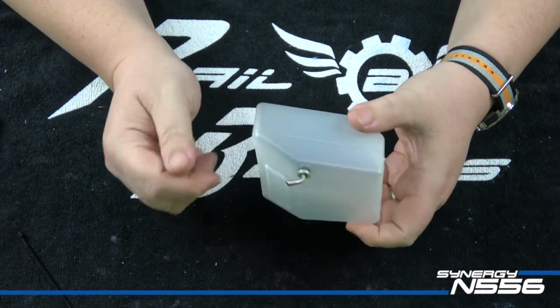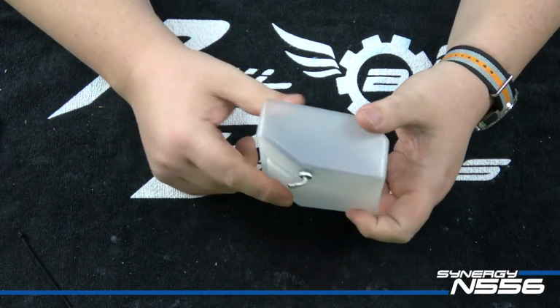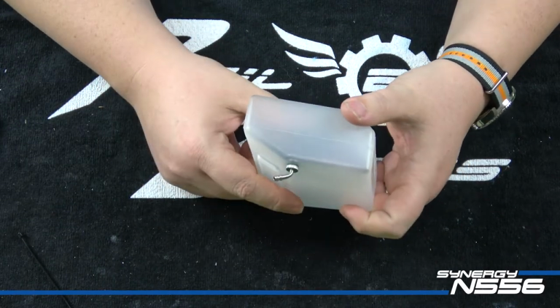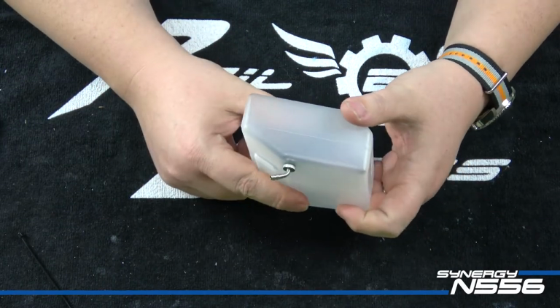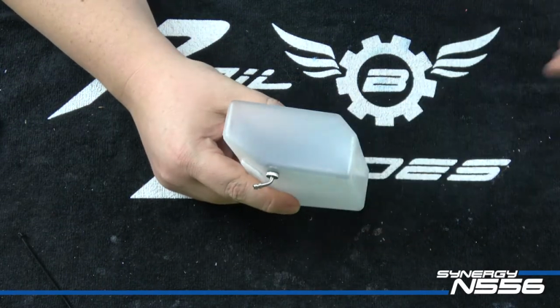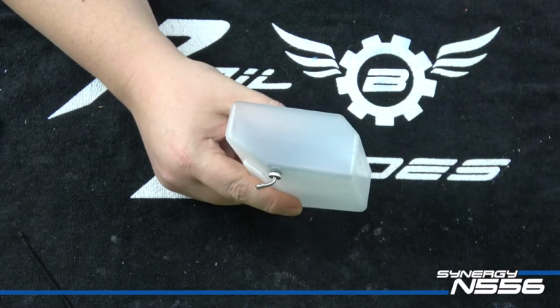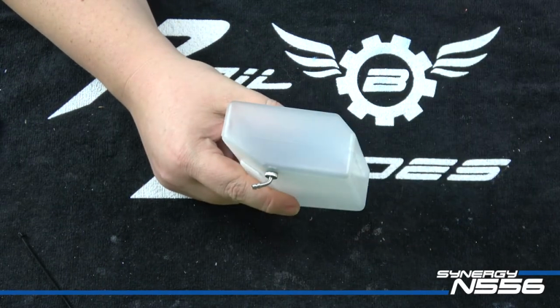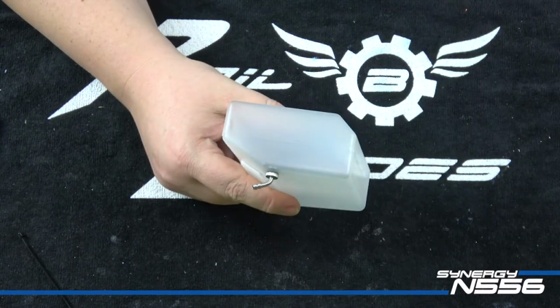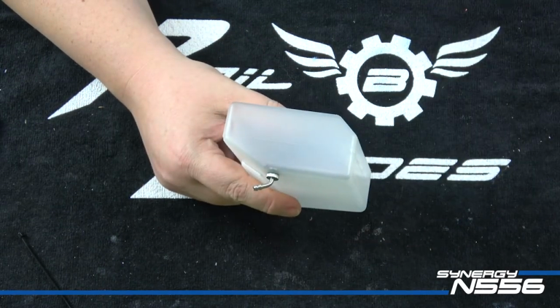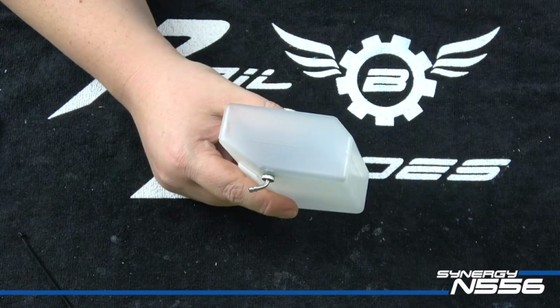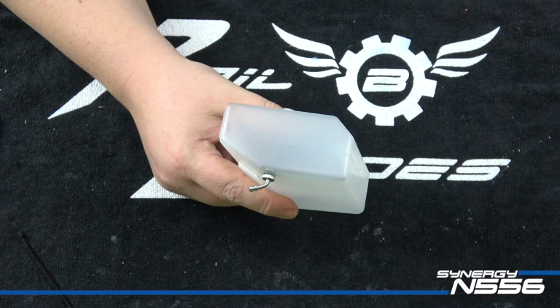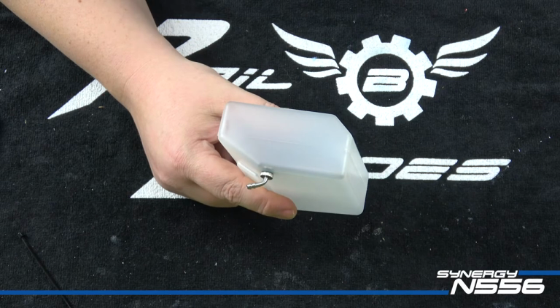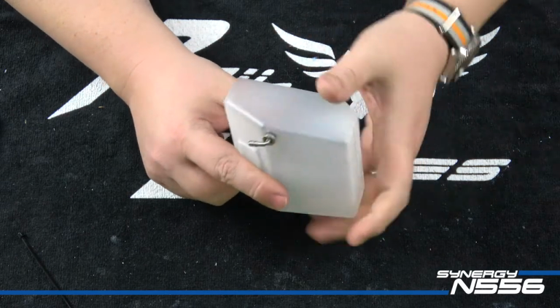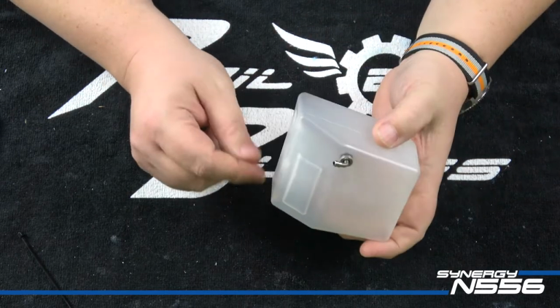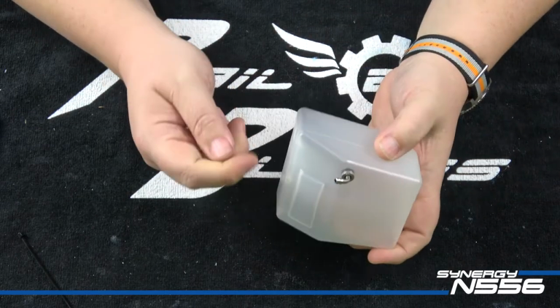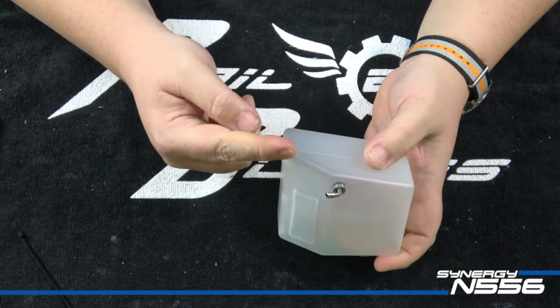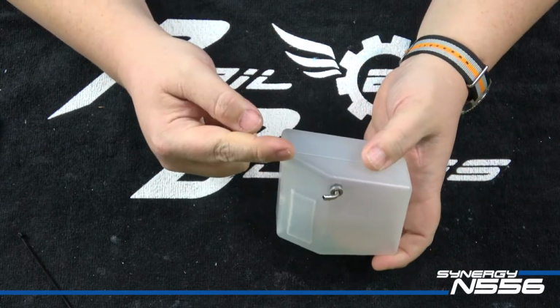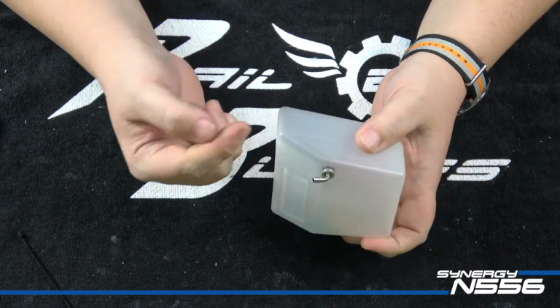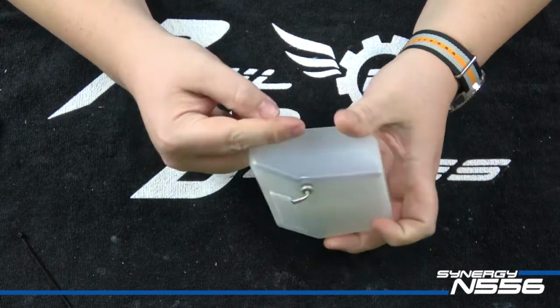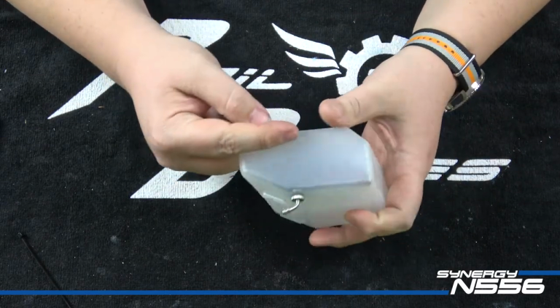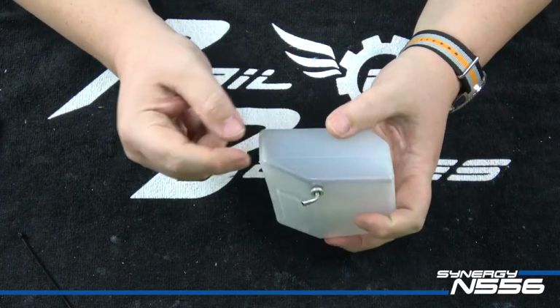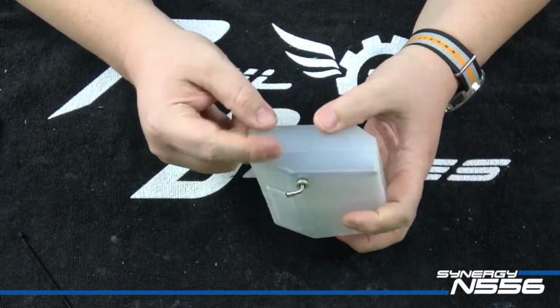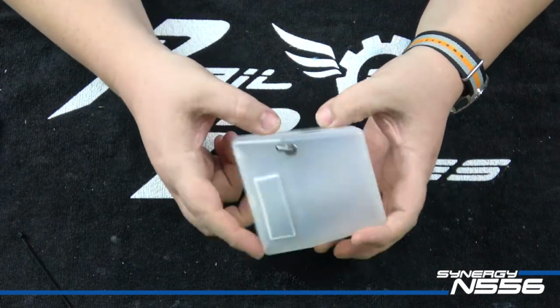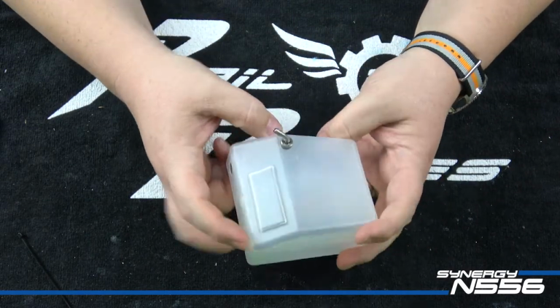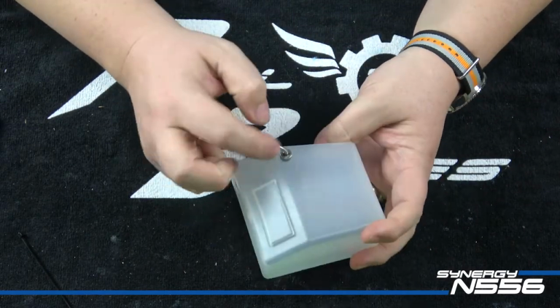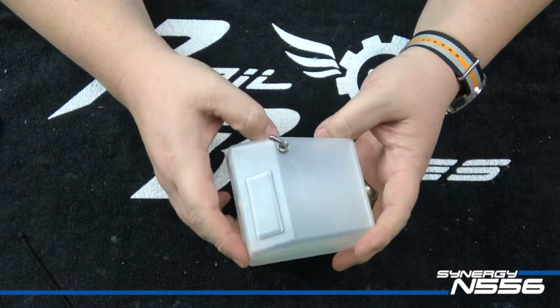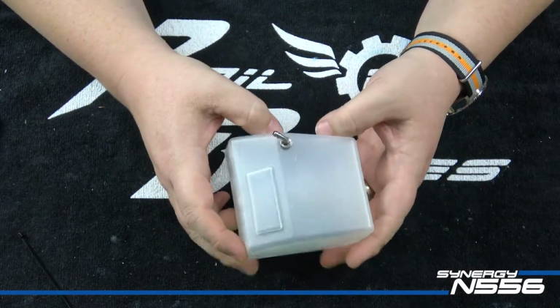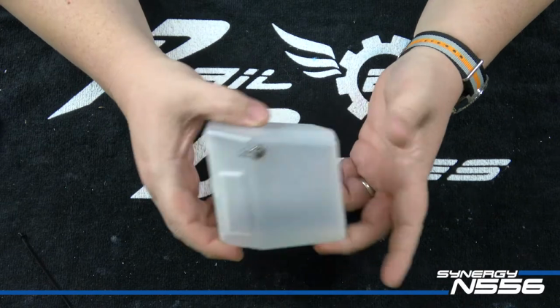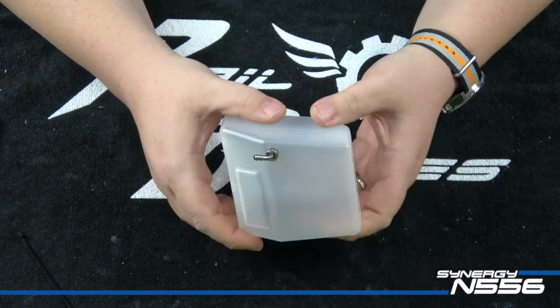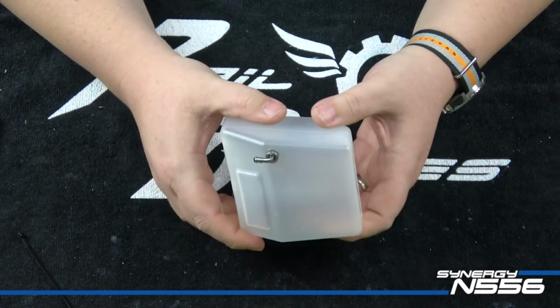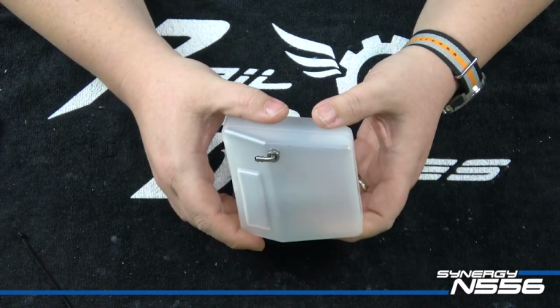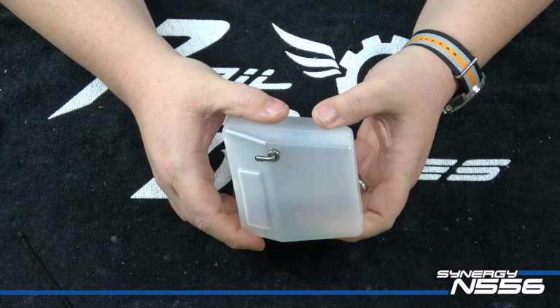I'll set this aside. Step two has us doing the clunk, so by the time we get the clunk in and the line tested, the Loctite will be cured and we can do our leak tests.